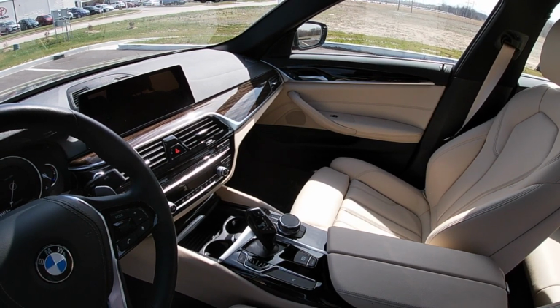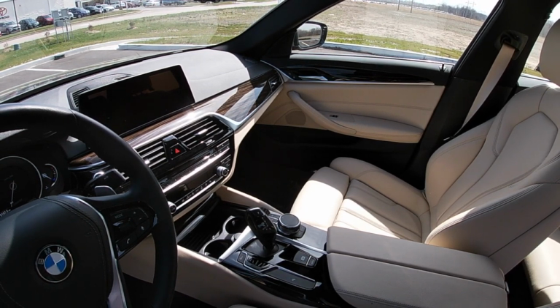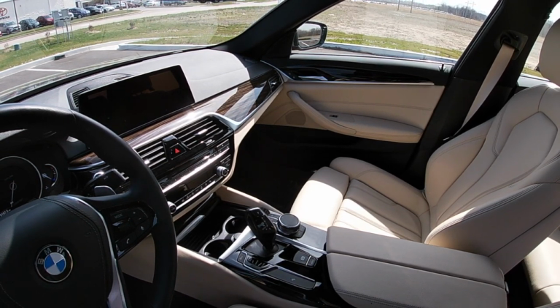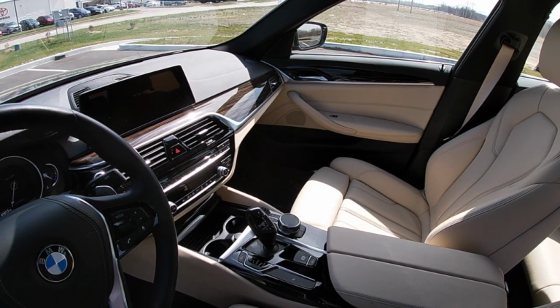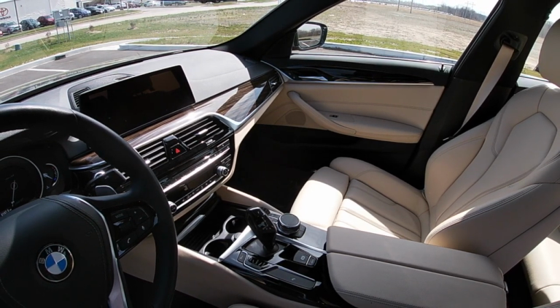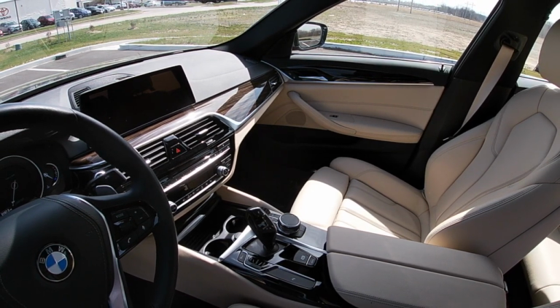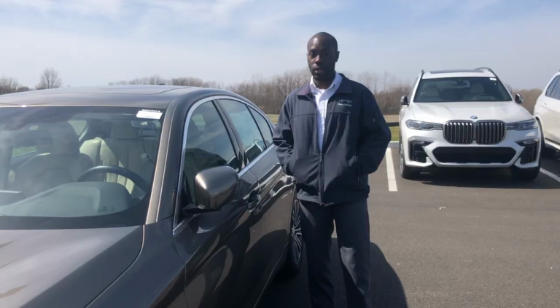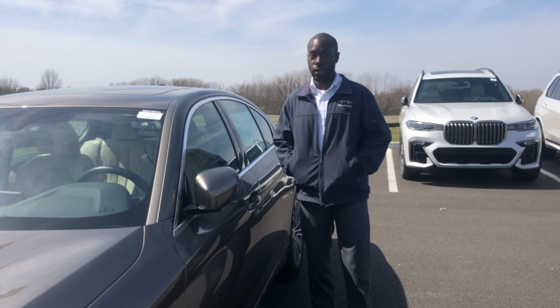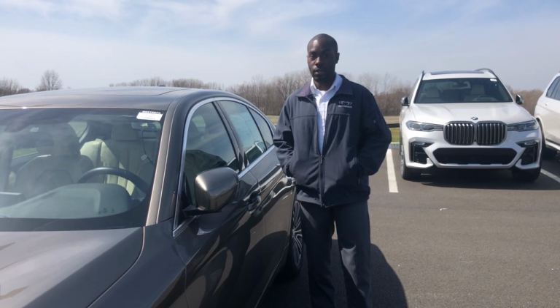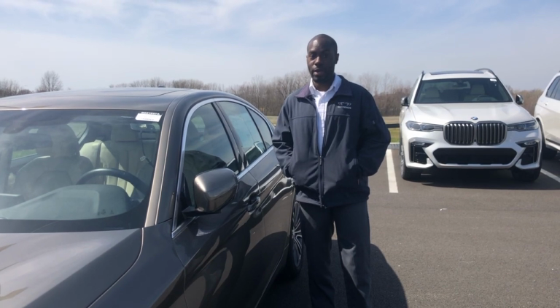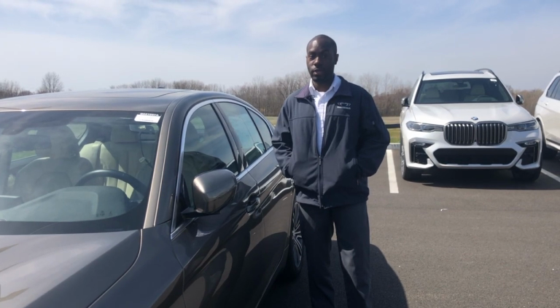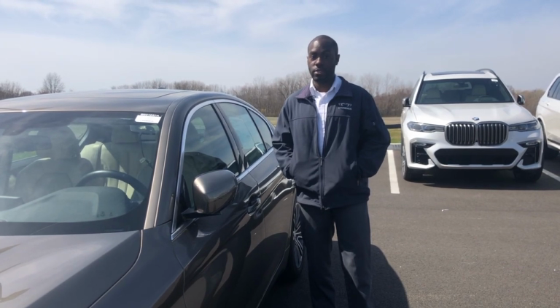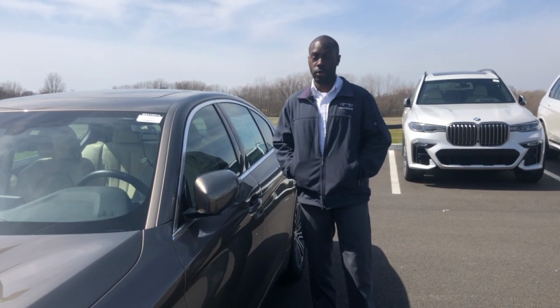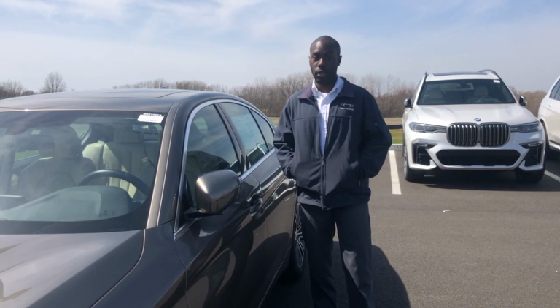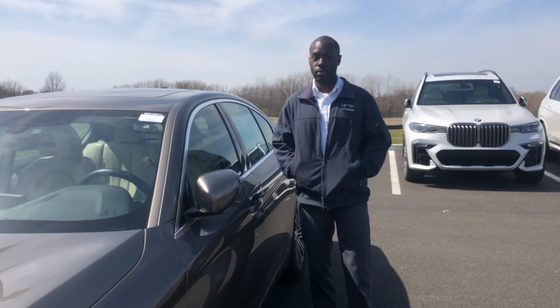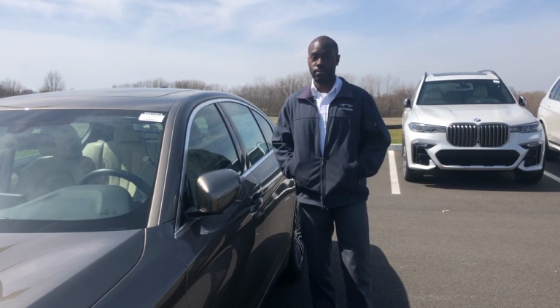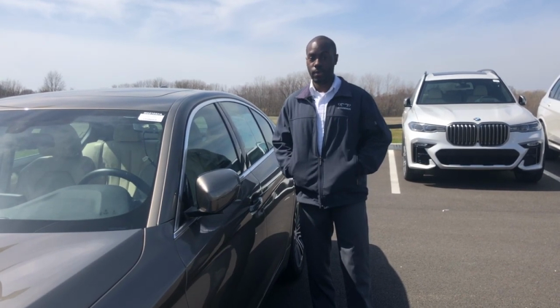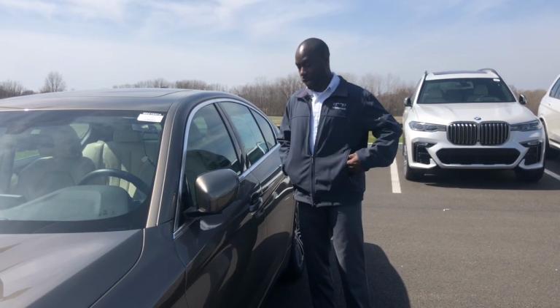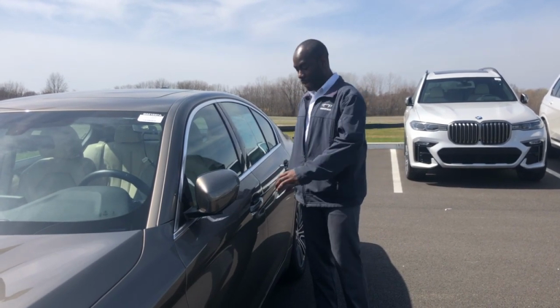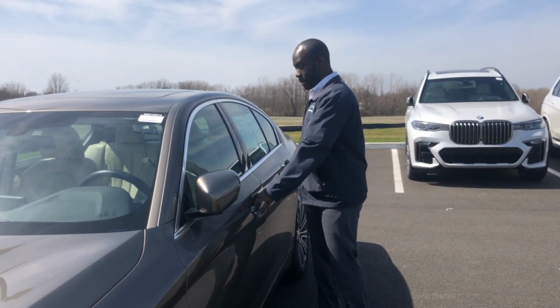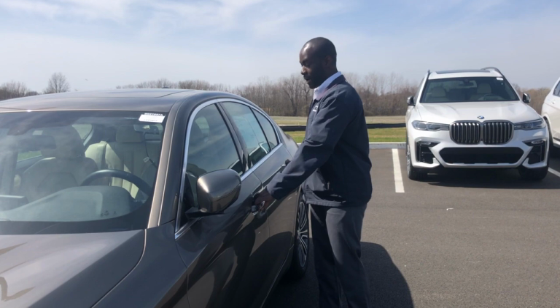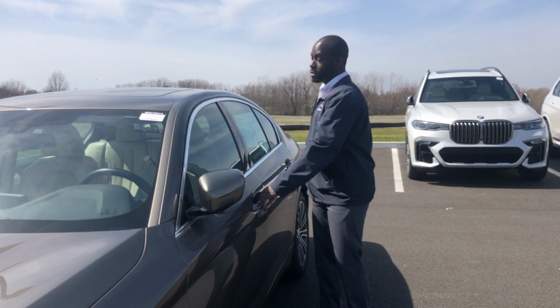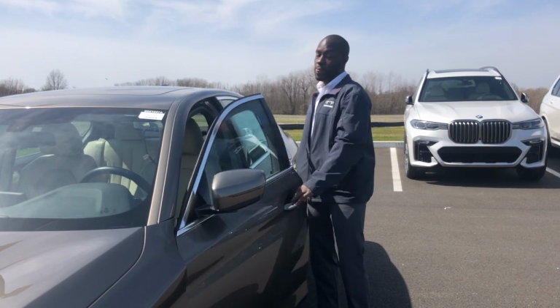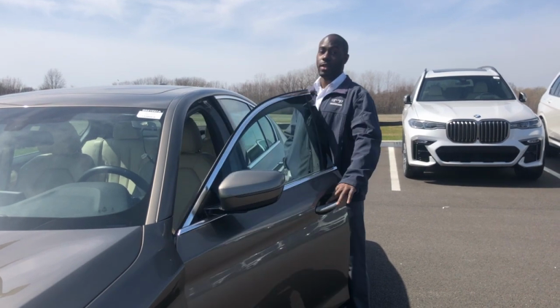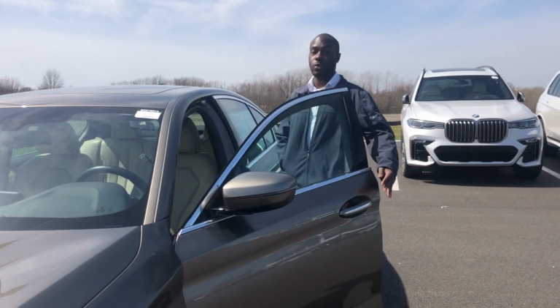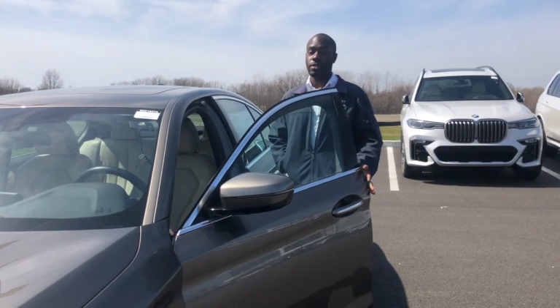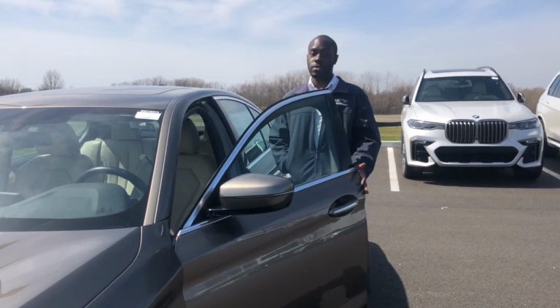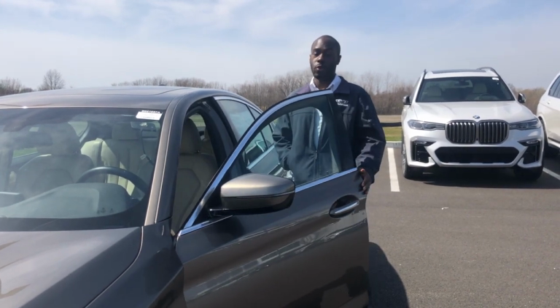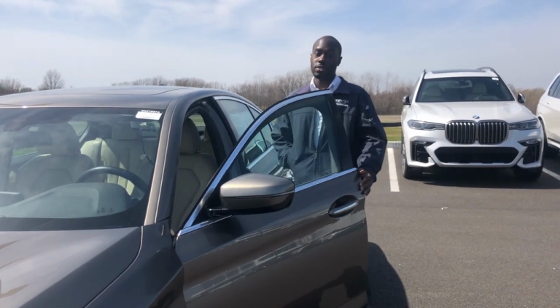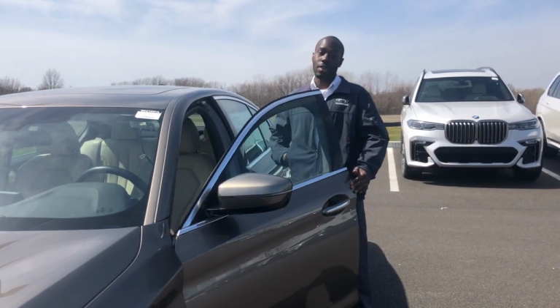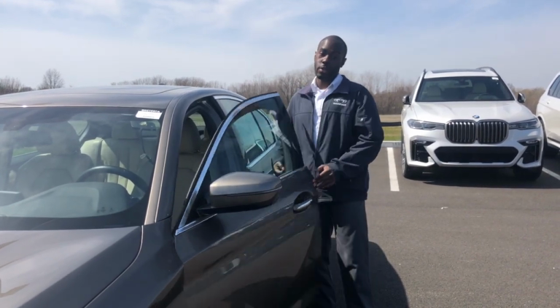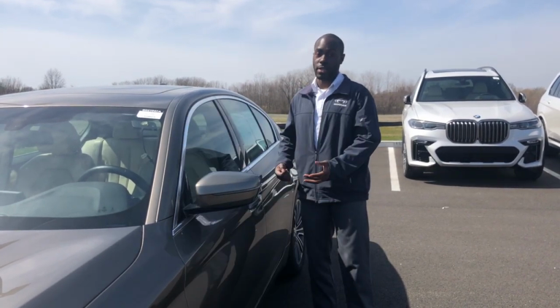This BMW has a kick-to-open and close trunk, which makes it really easy to load and unload. It also has comfort access, which allows you to easily get into the vehicle as long as you have the key in your possession.